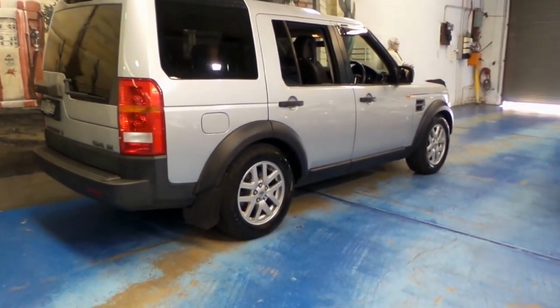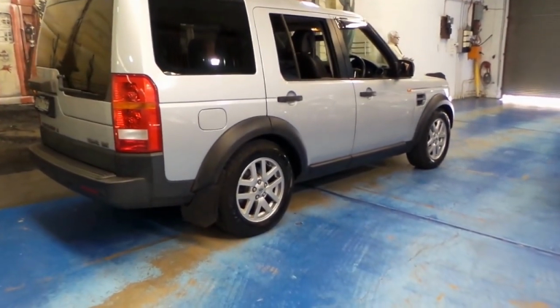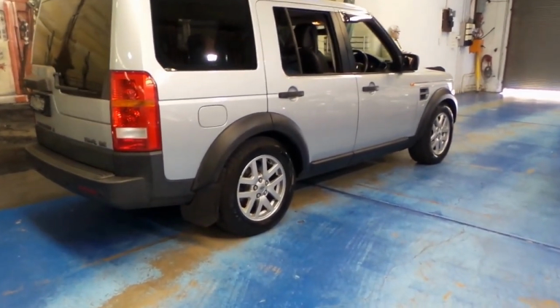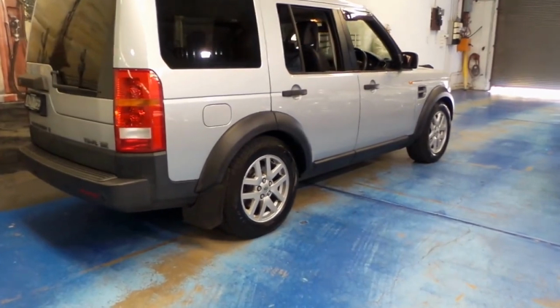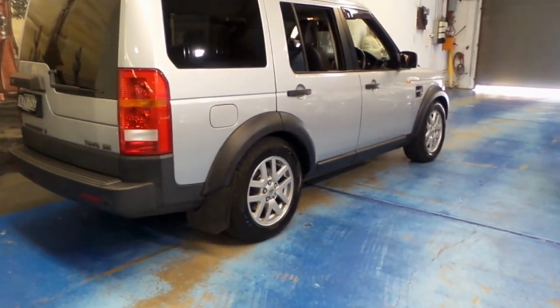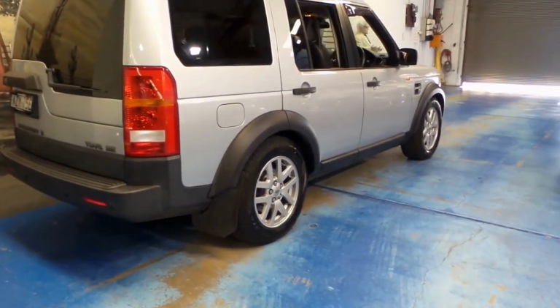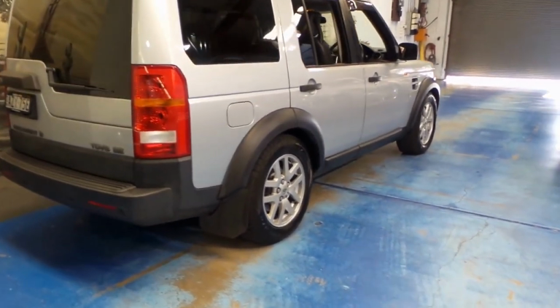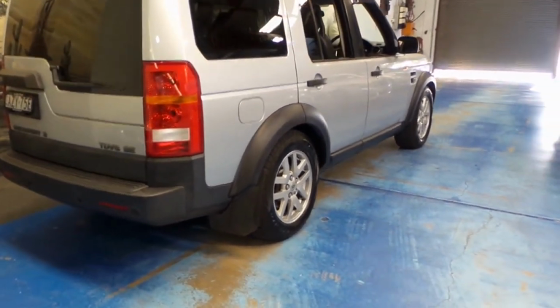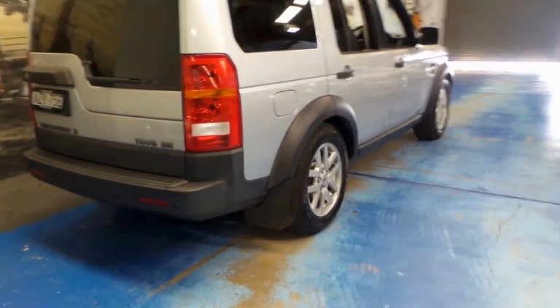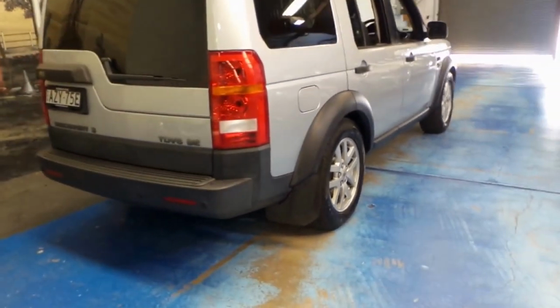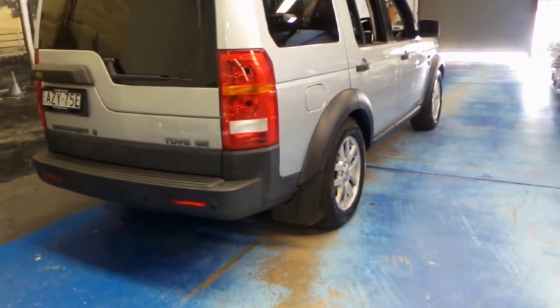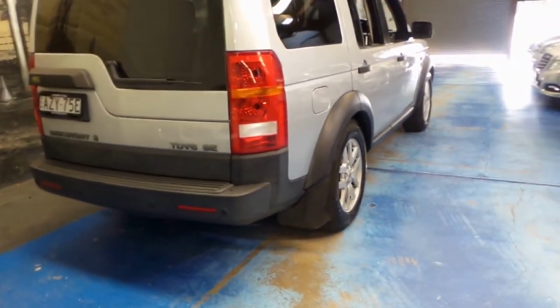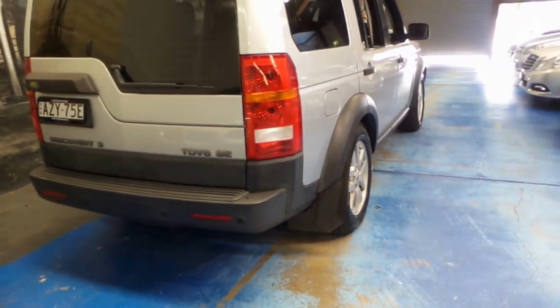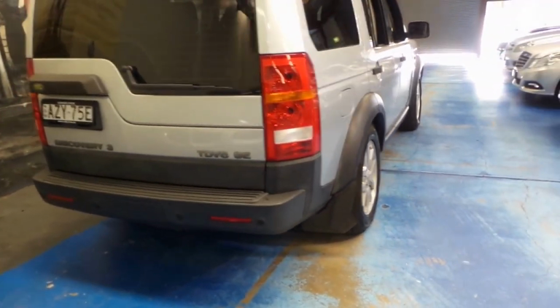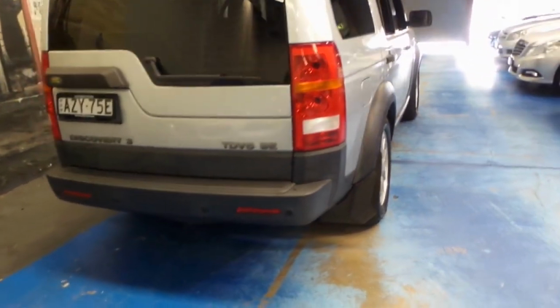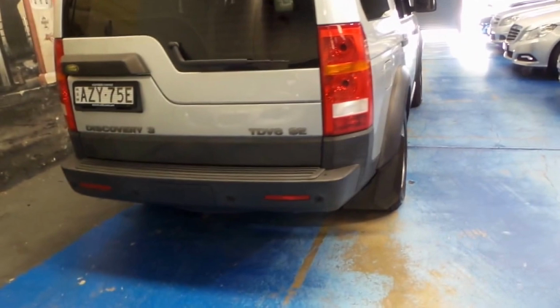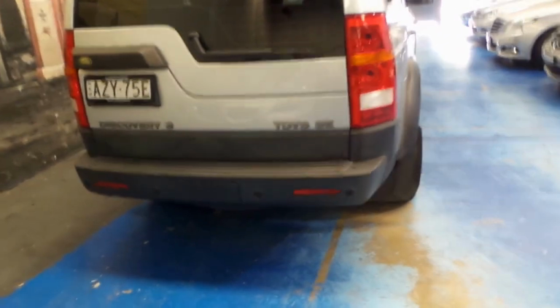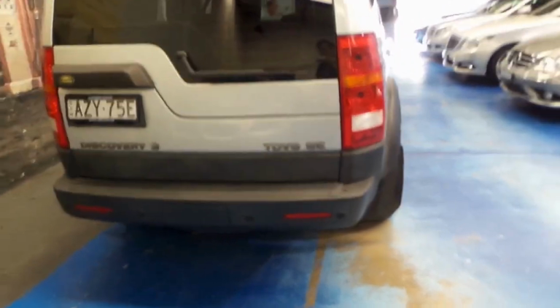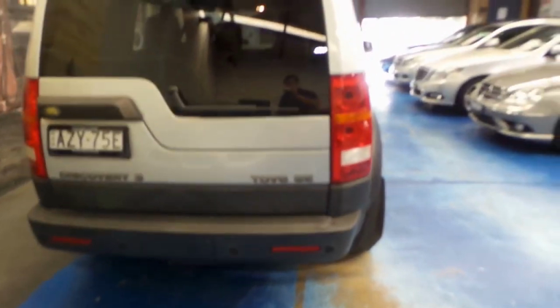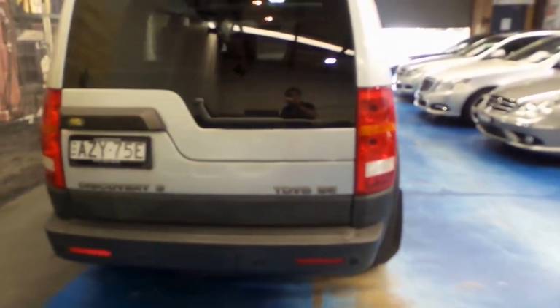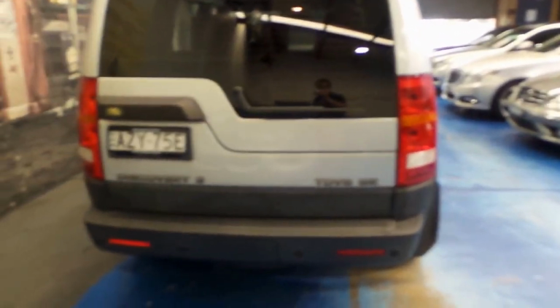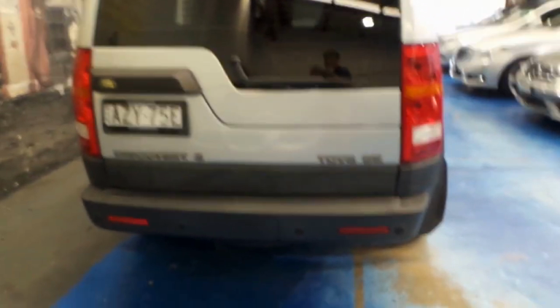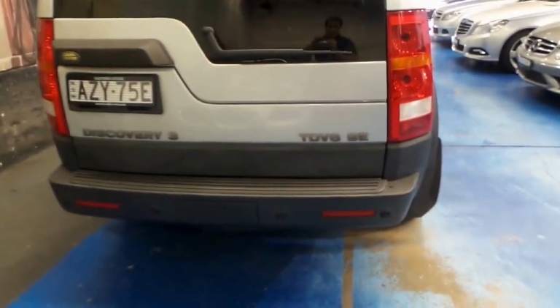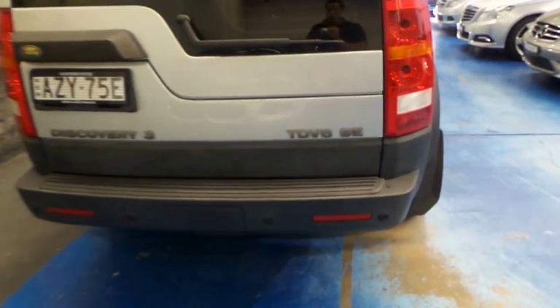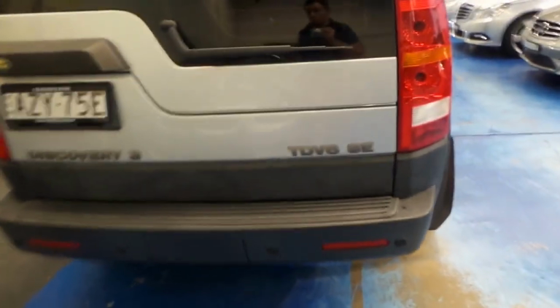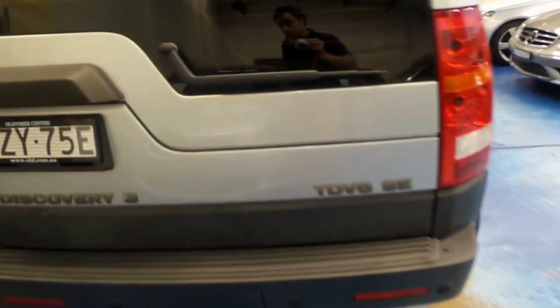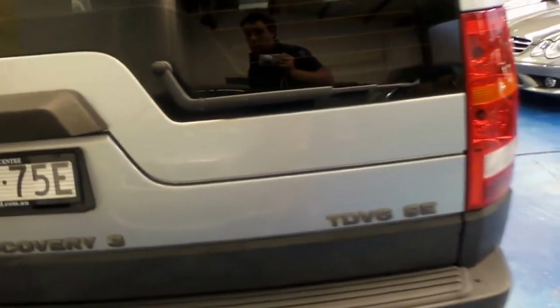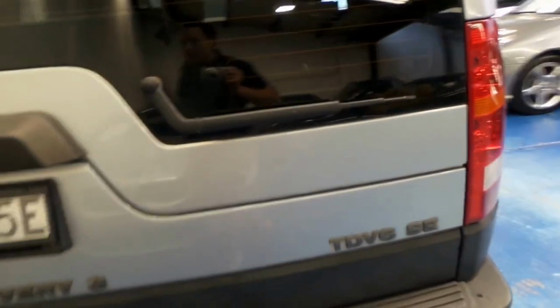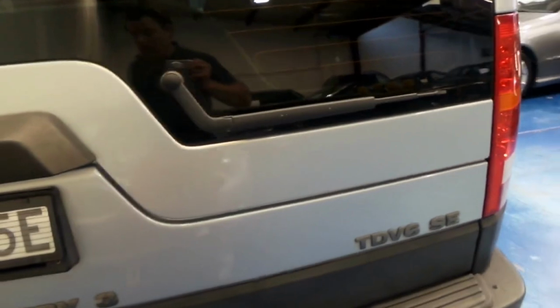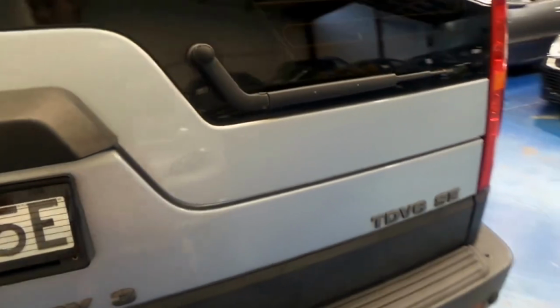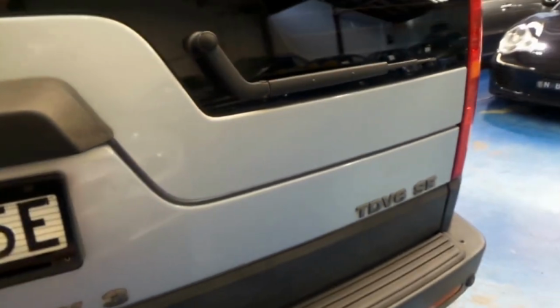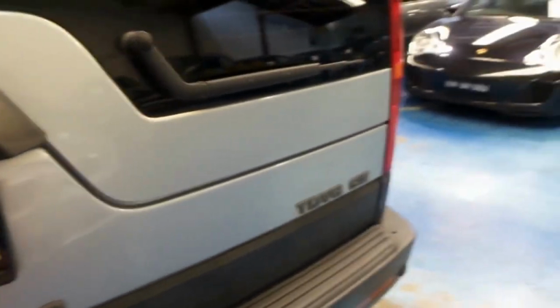This particular car's also got Pirelli Scorpion tyres on it, which are very good on-road and off-road tyres. I've got them on my own SUV and they work very well on and off-road, and I have done both.